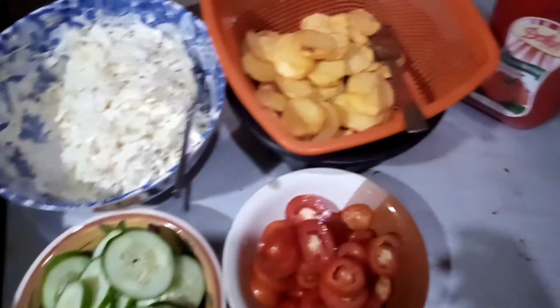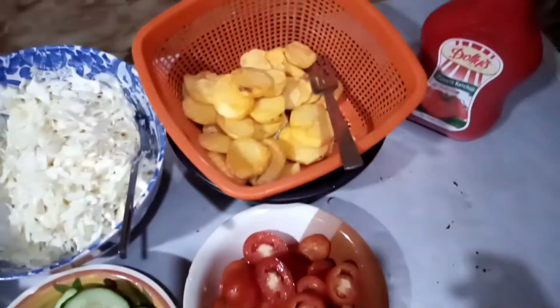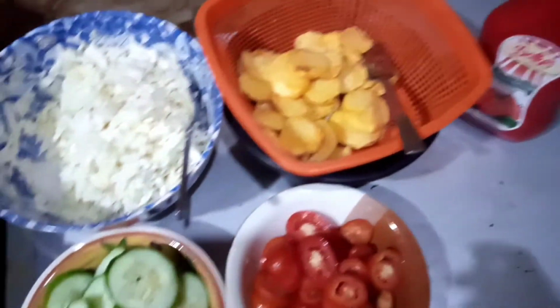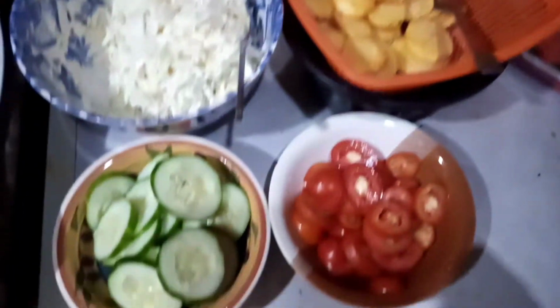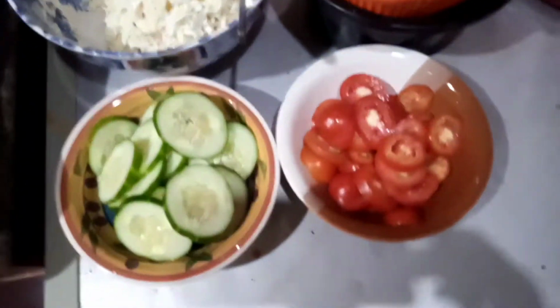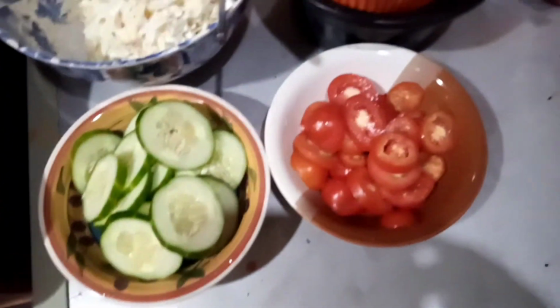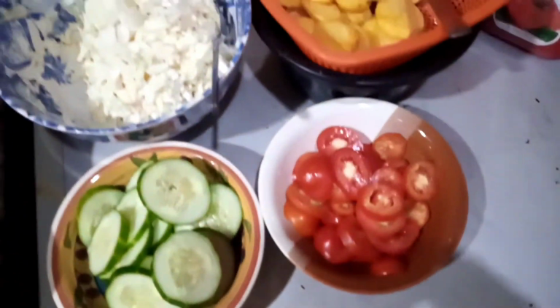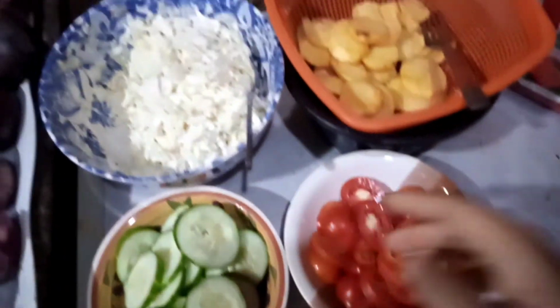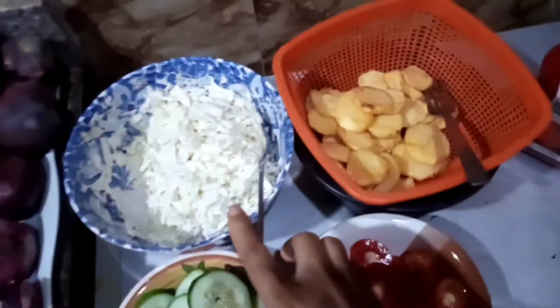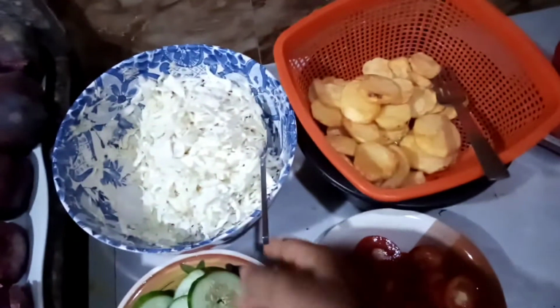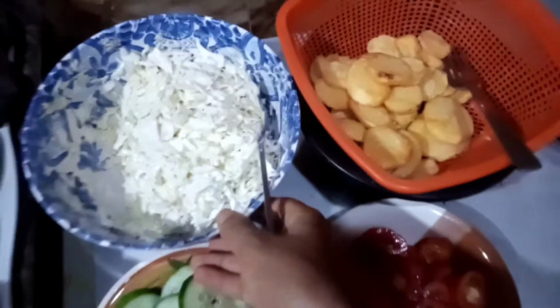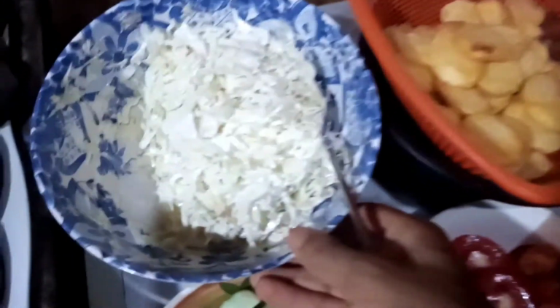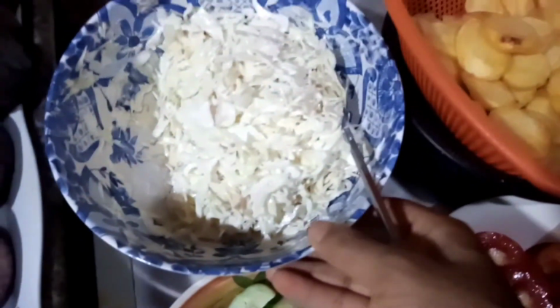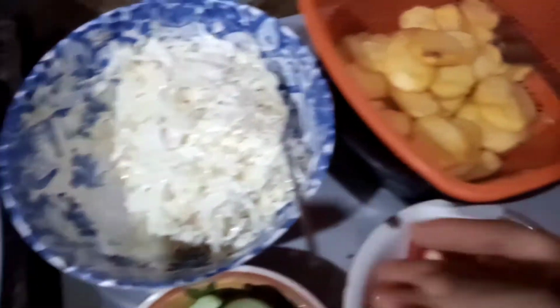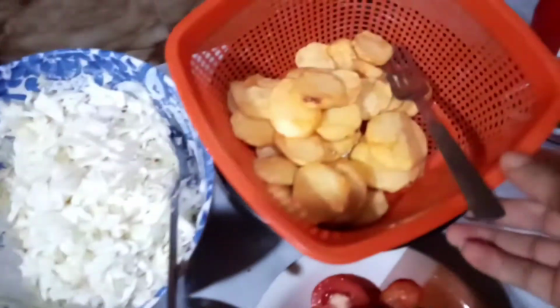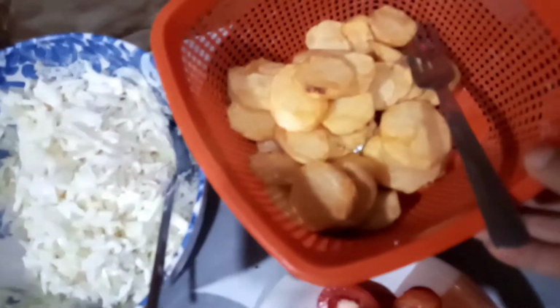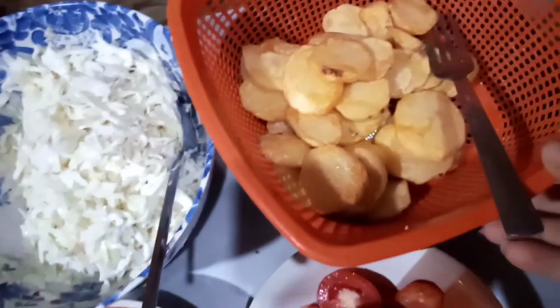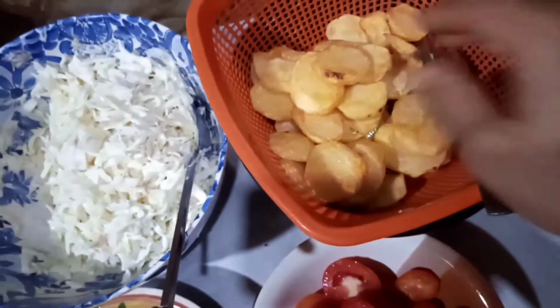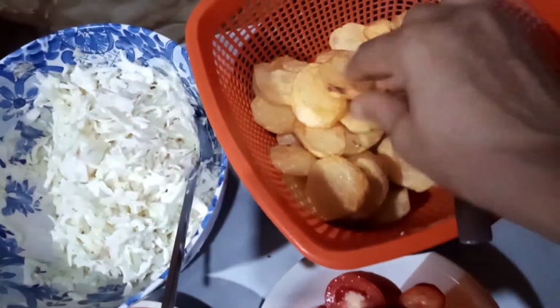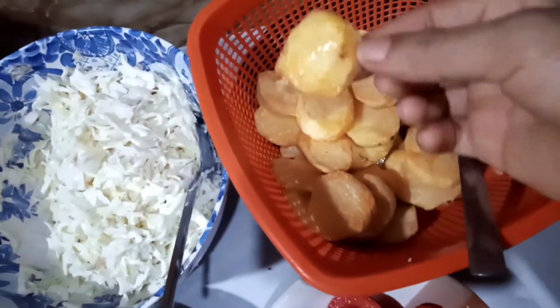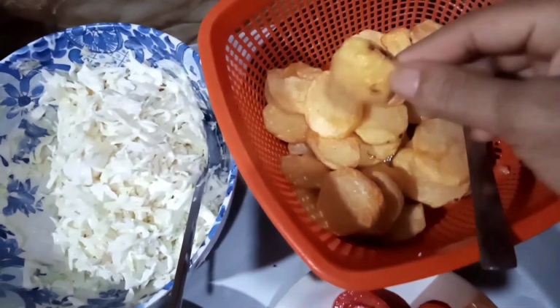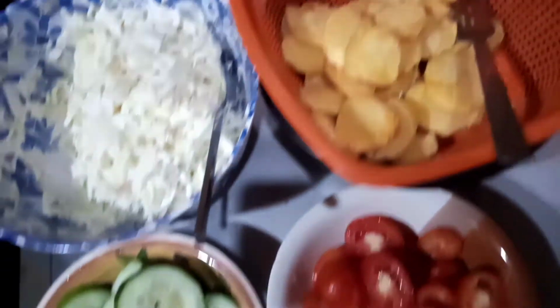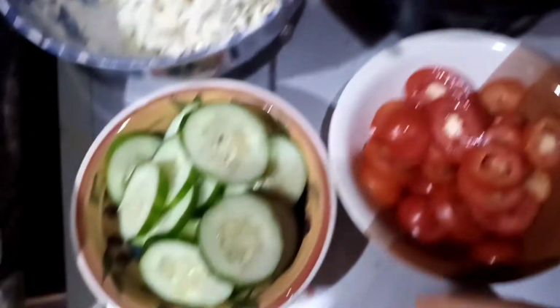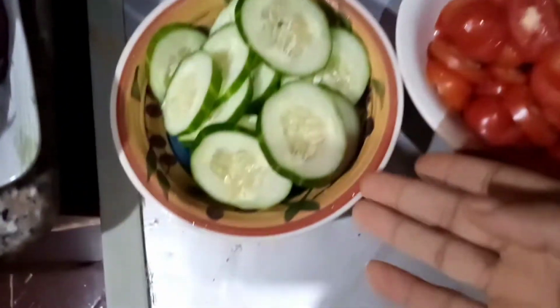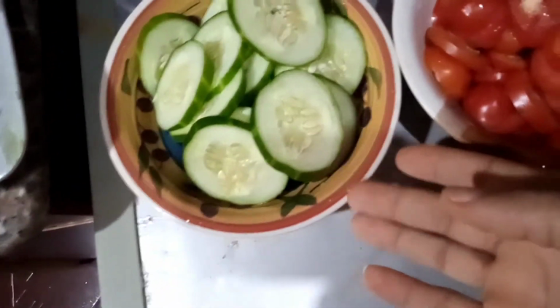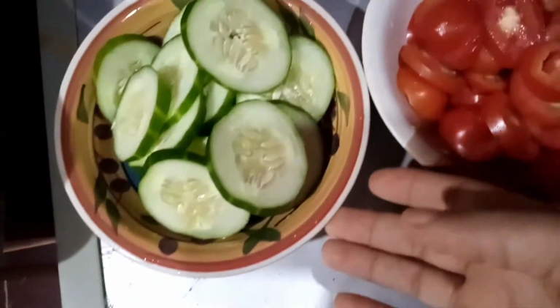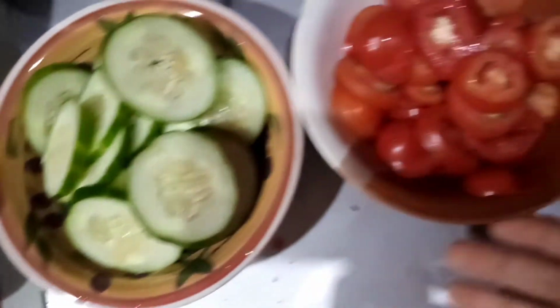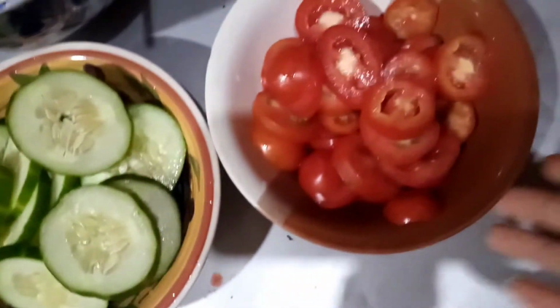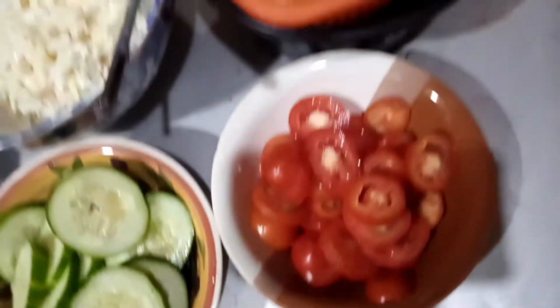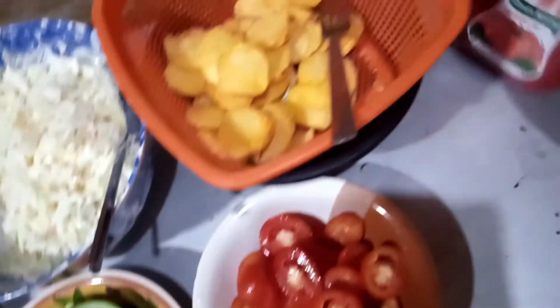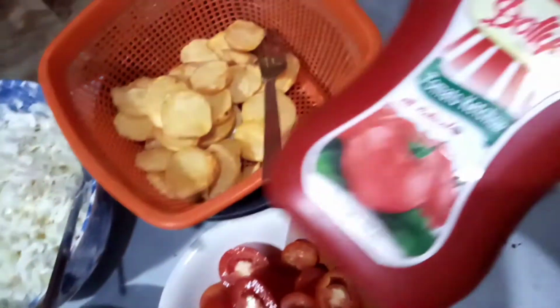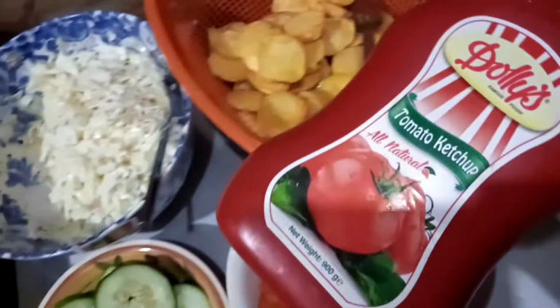While the fish is cooking in the oven, I went ahead to prepare the garnishing. I have my coleslaw, my fried Irish potato, my cucumber, tomatoes, and ketchup.